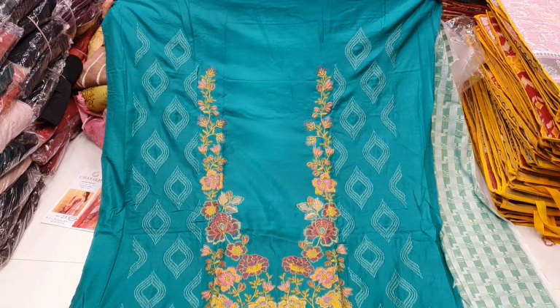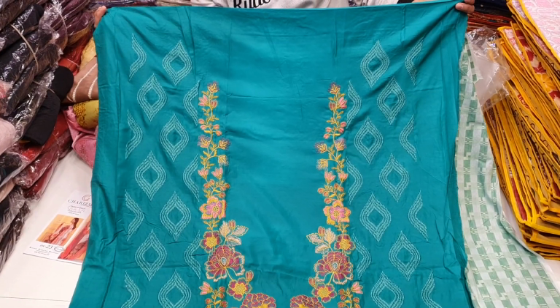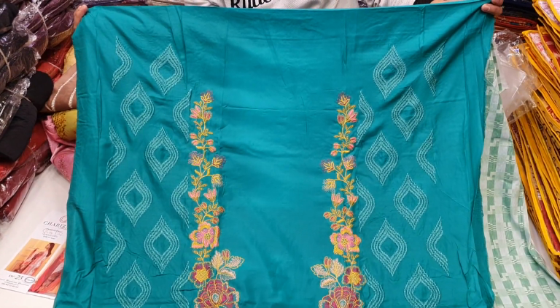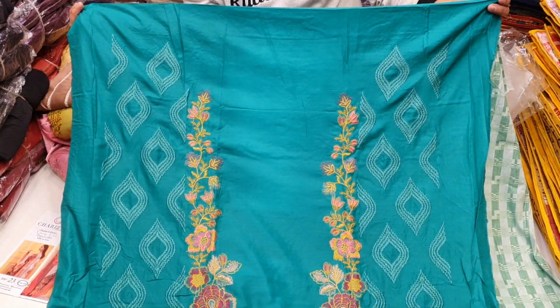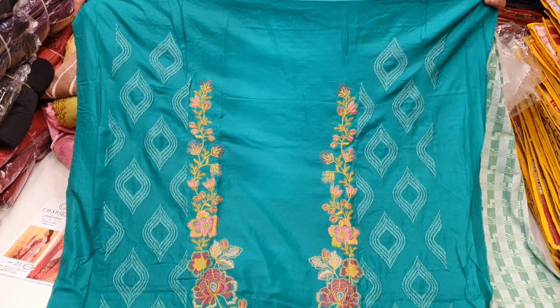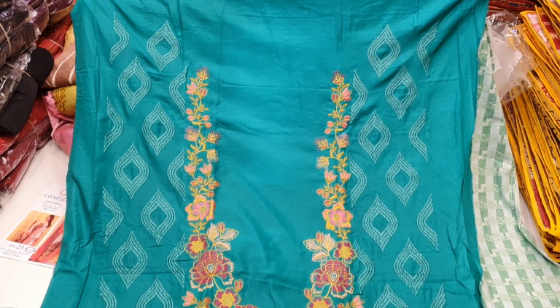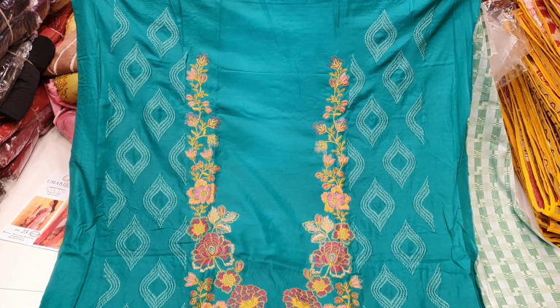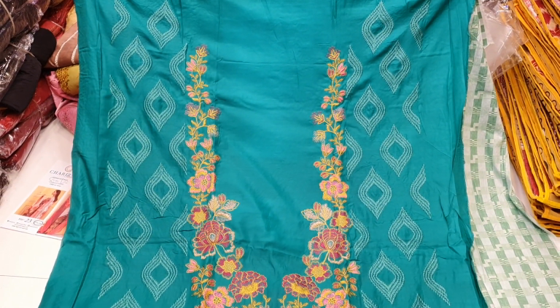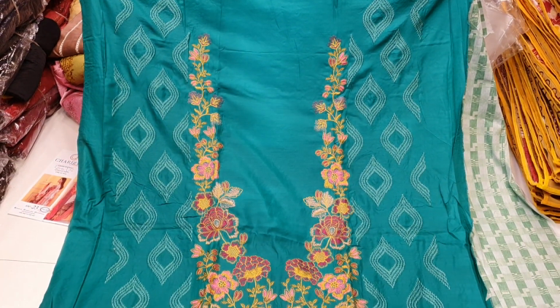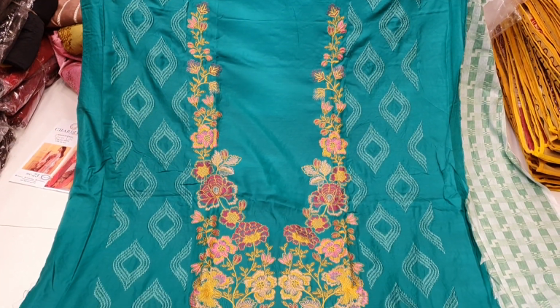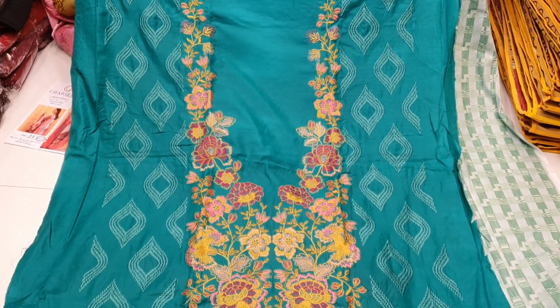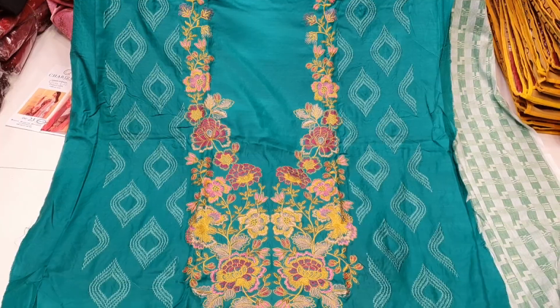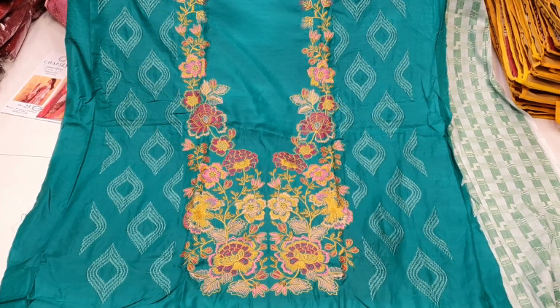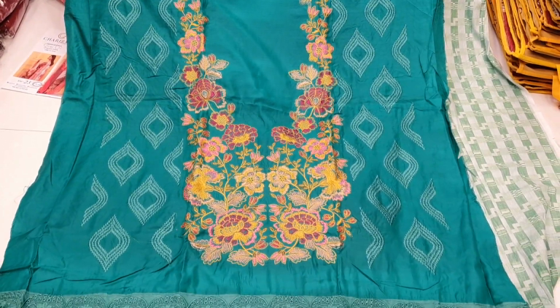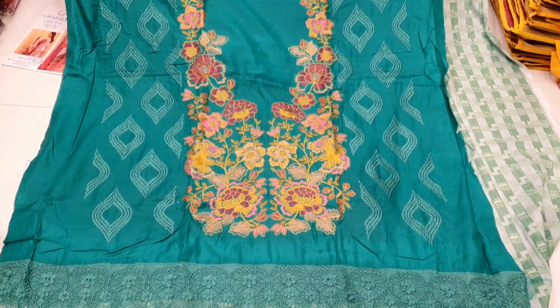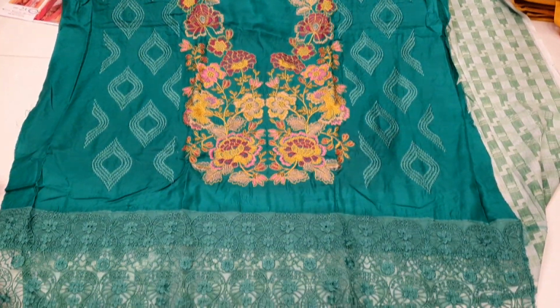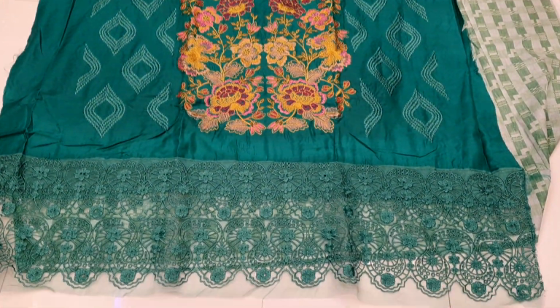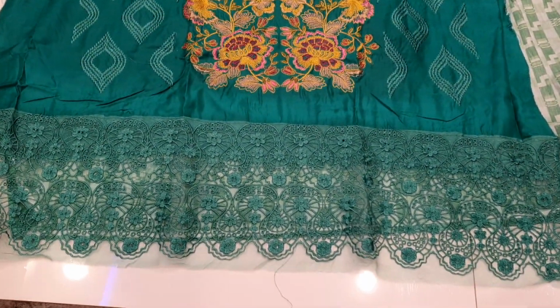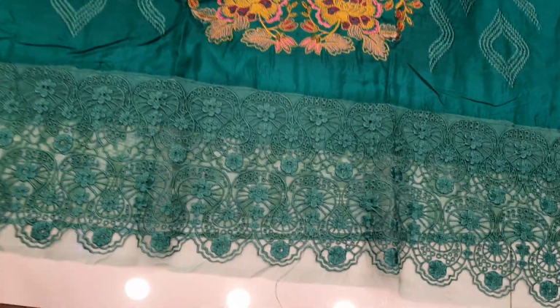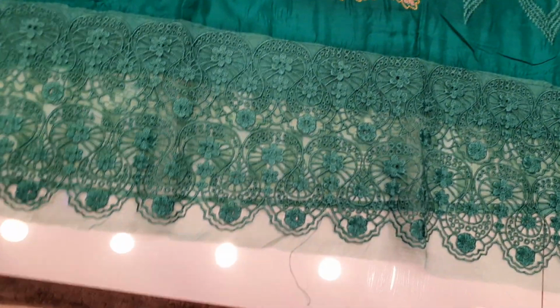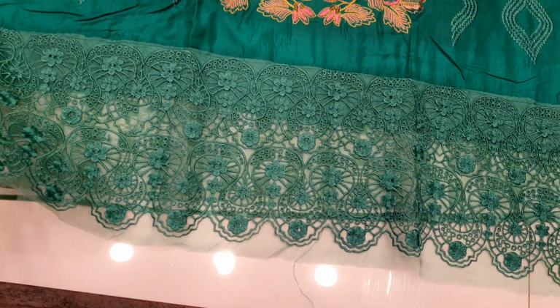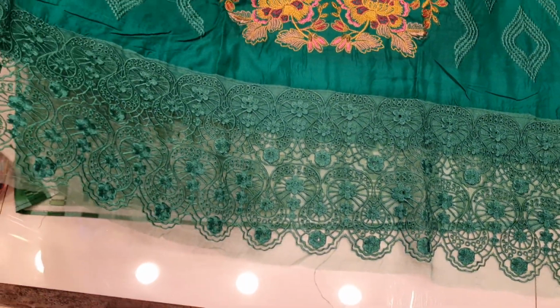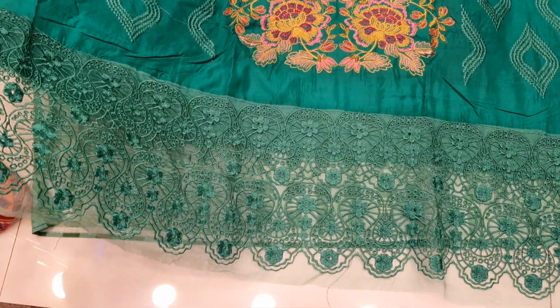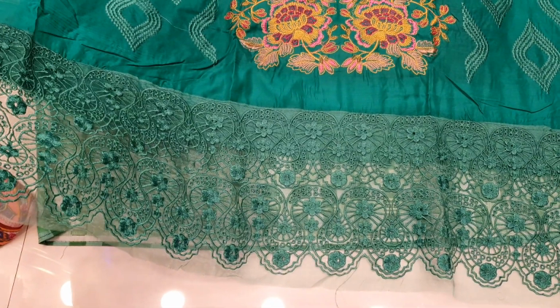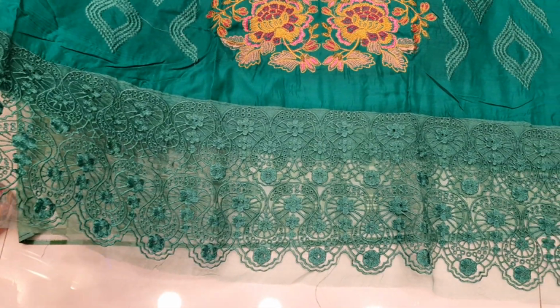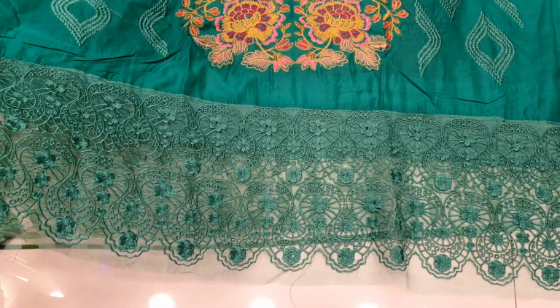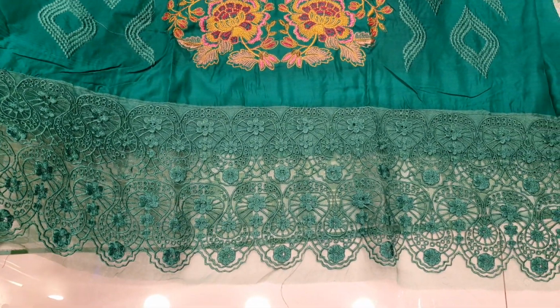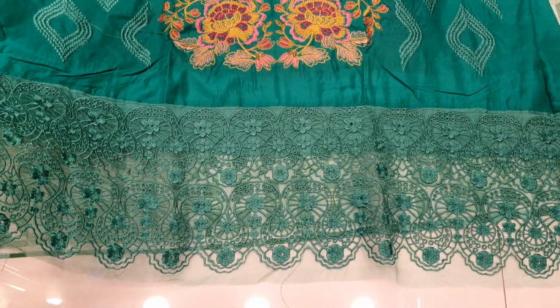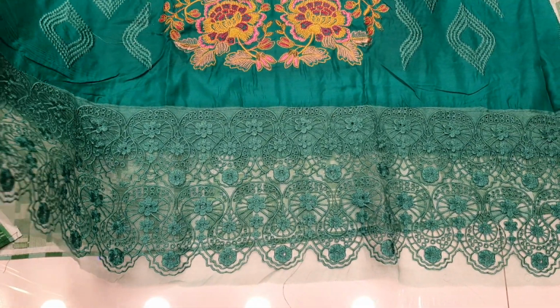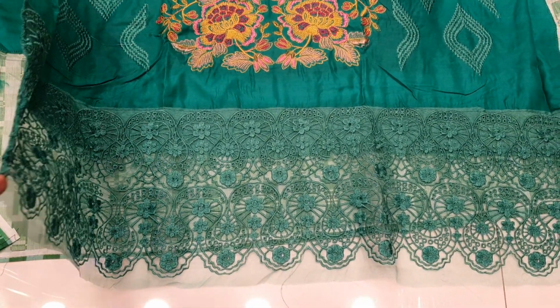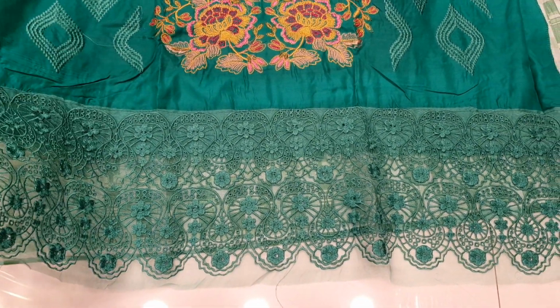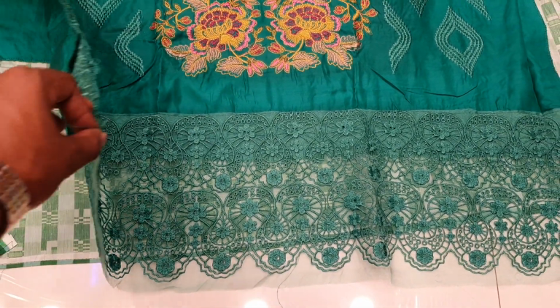This is a capota. The capota is a small piece of paper. It is a piece of paper but in elegant design. The finish line is very nice.